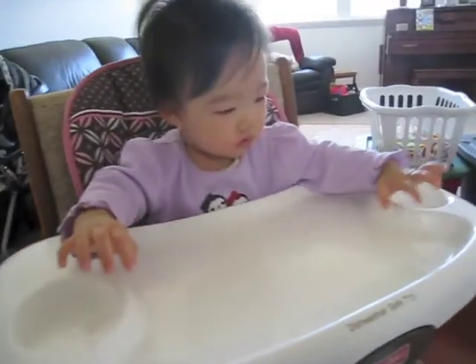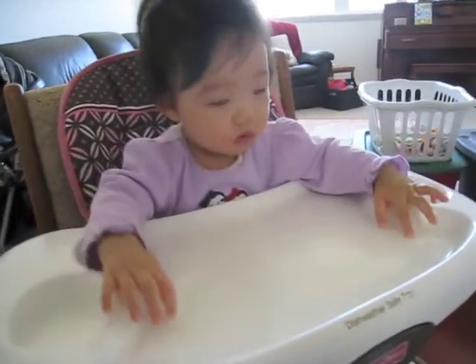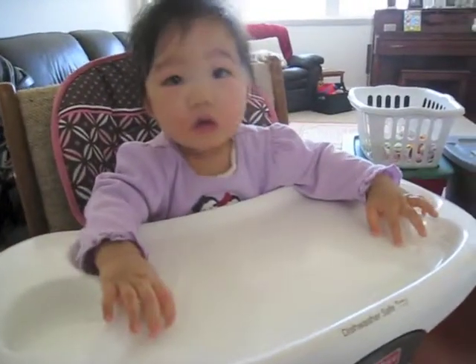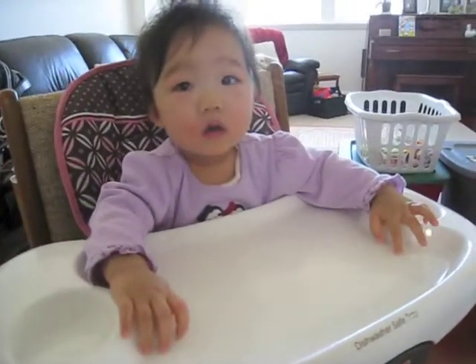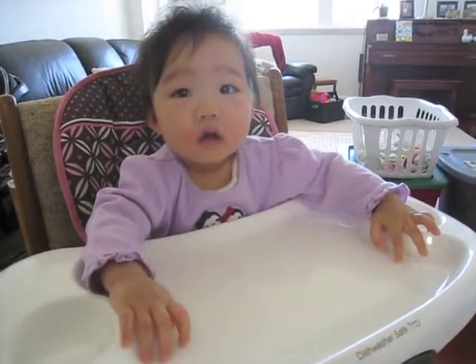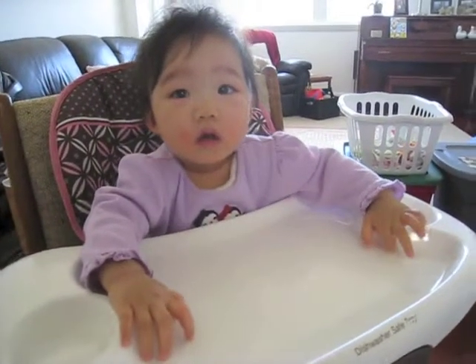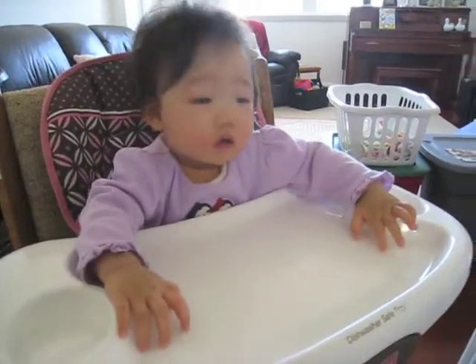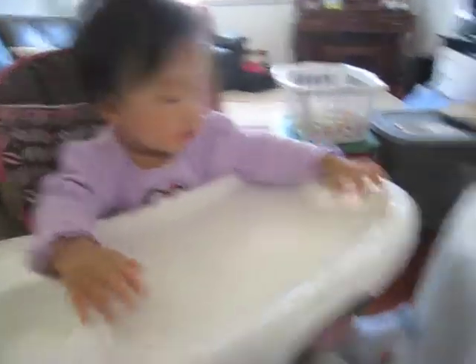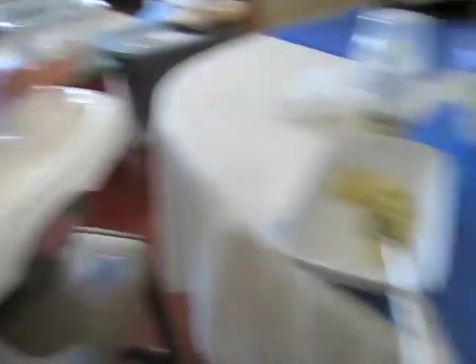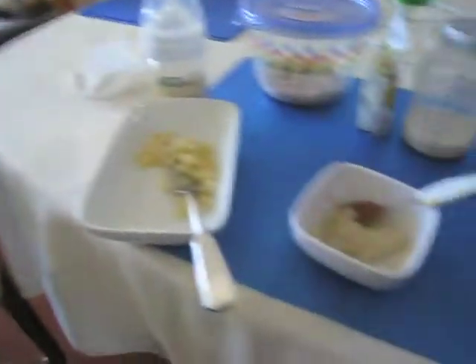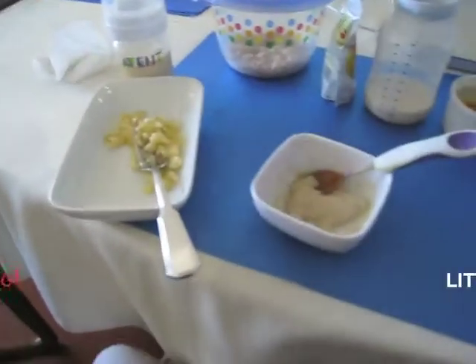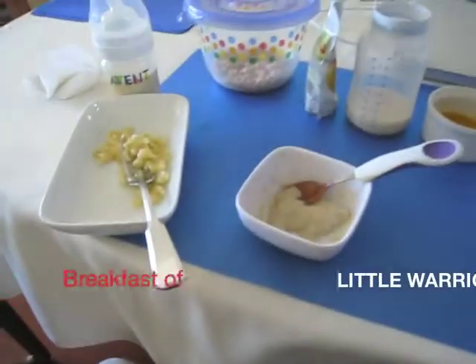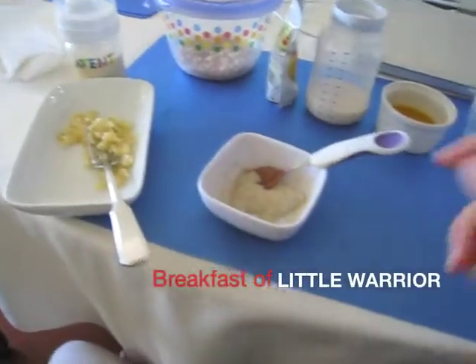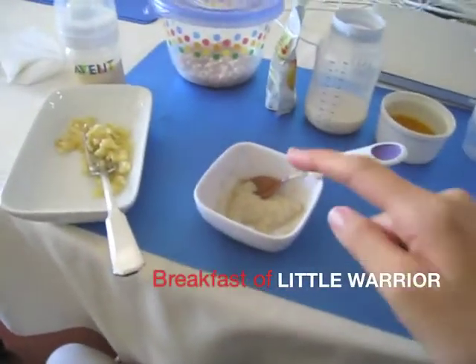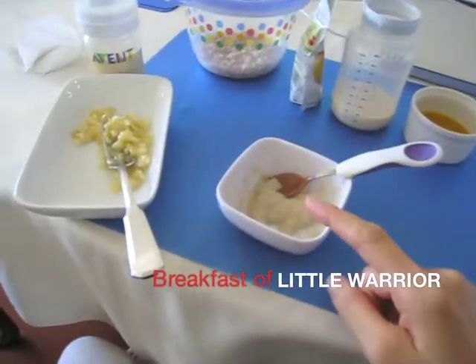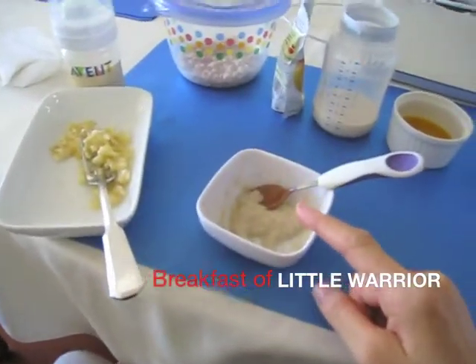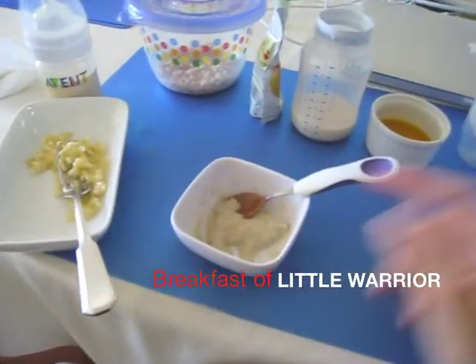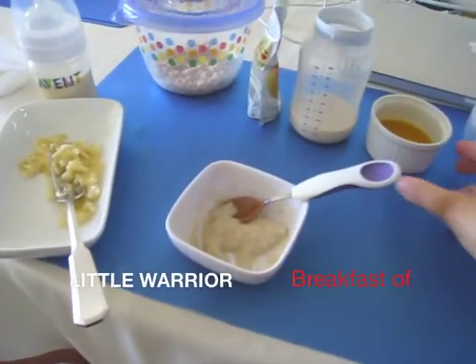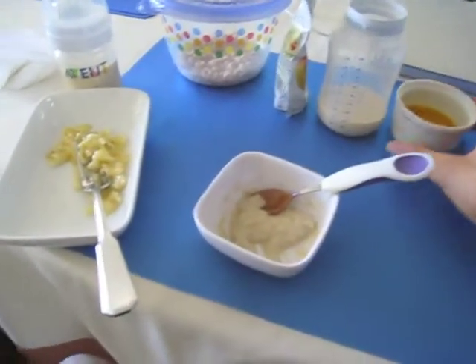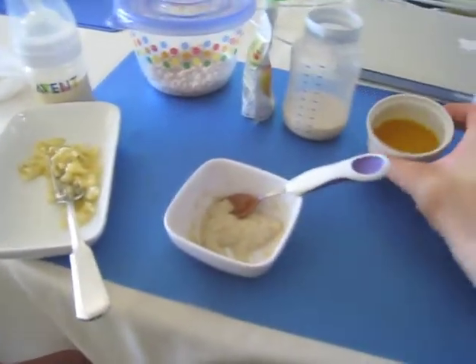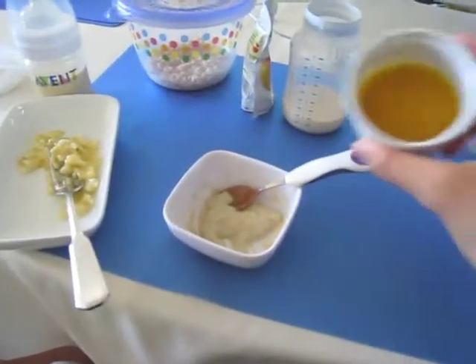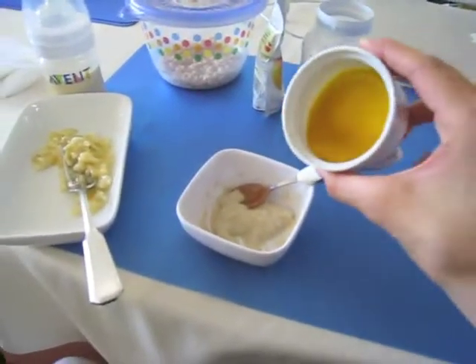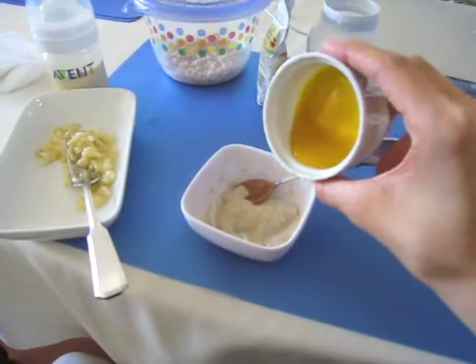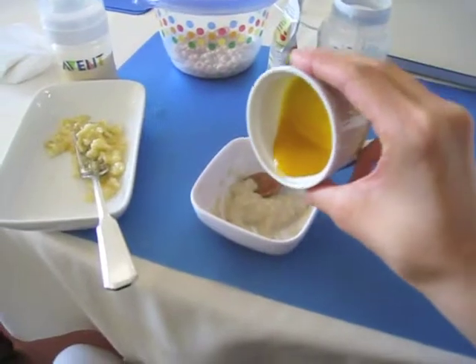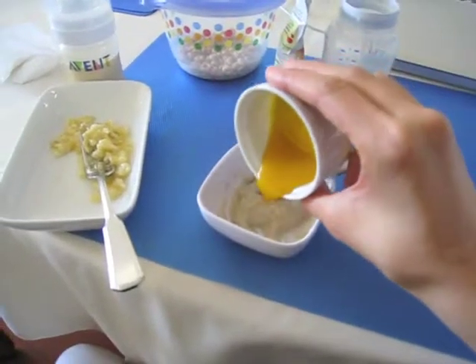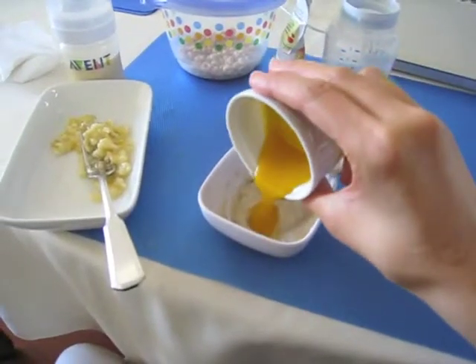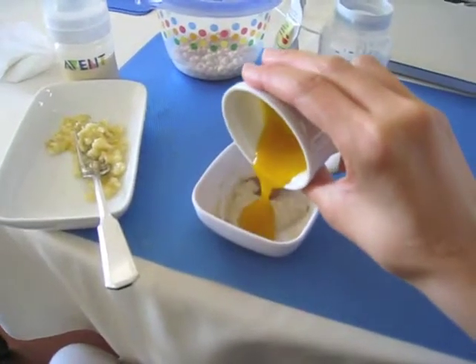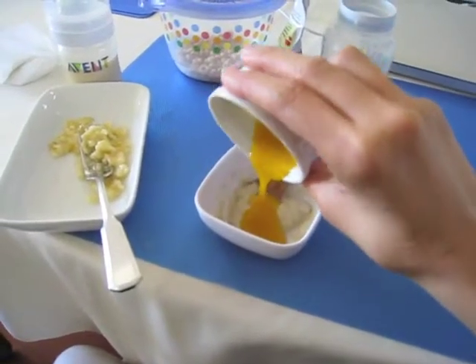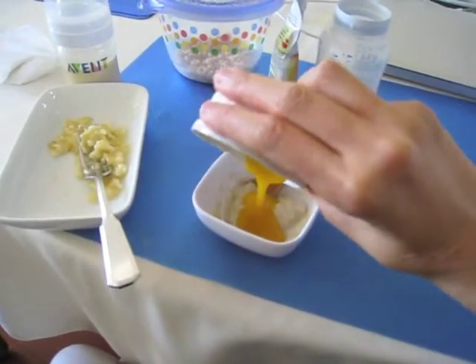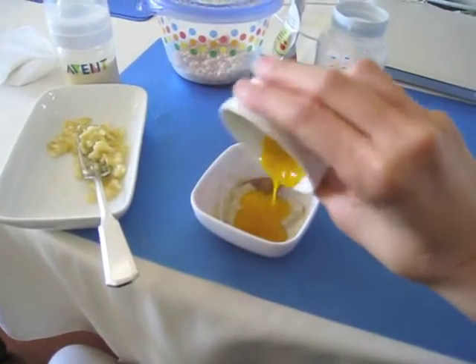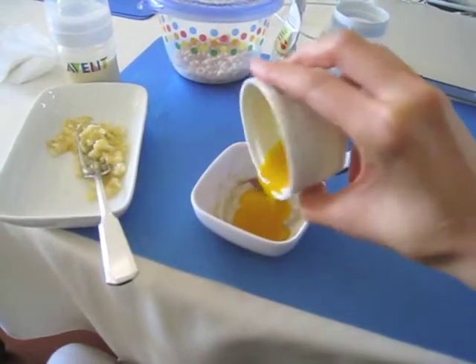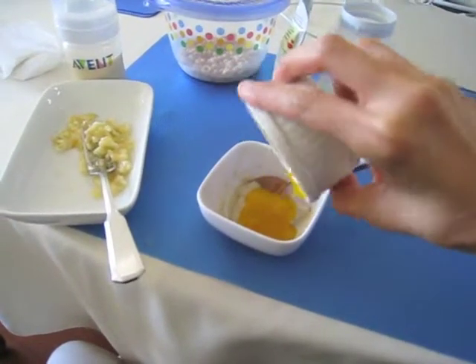Hungry baby? Are you hungry baby? Shalina just woke up and this is her breakfast. We have some oatmeal and some mango which I will pour in the oatmeal.